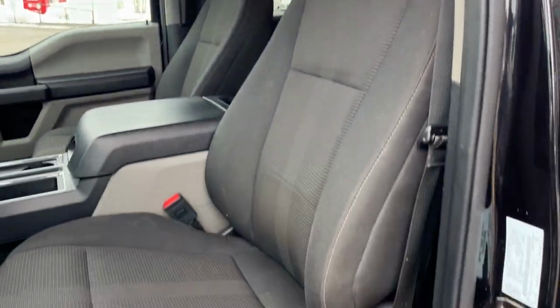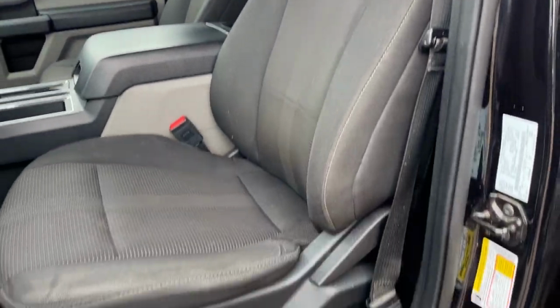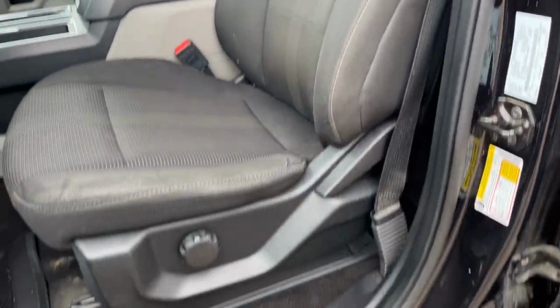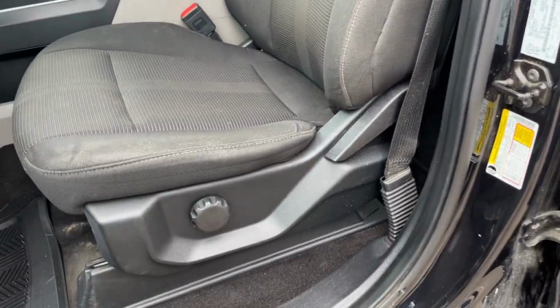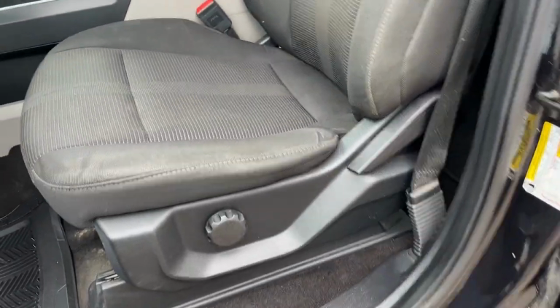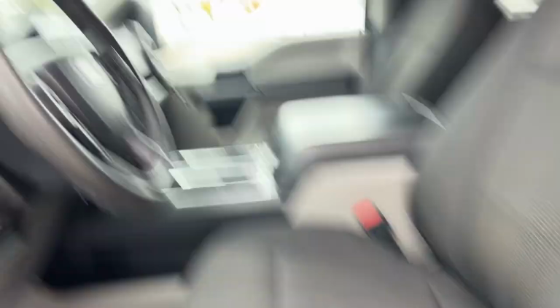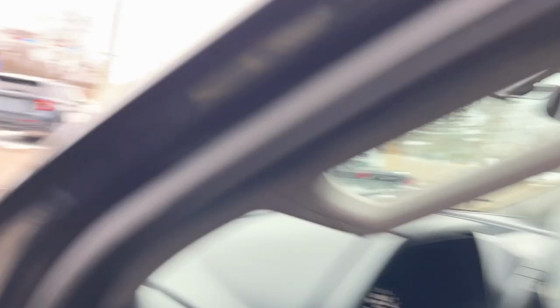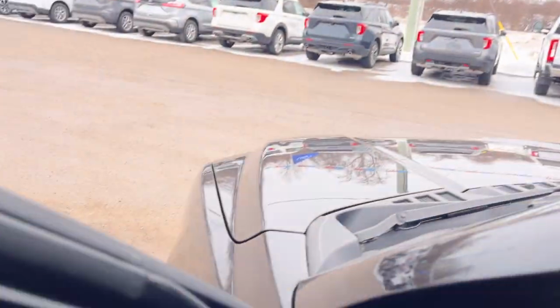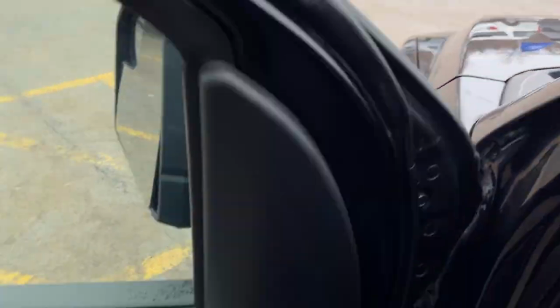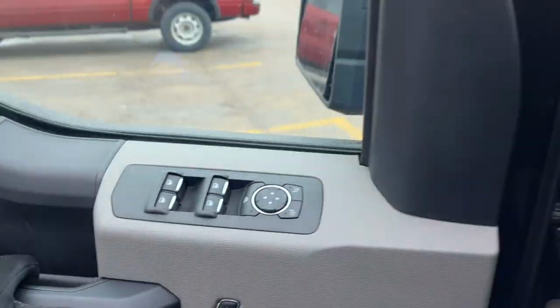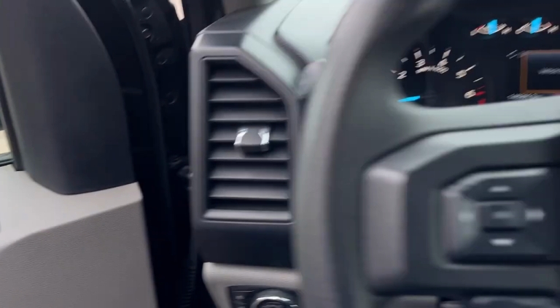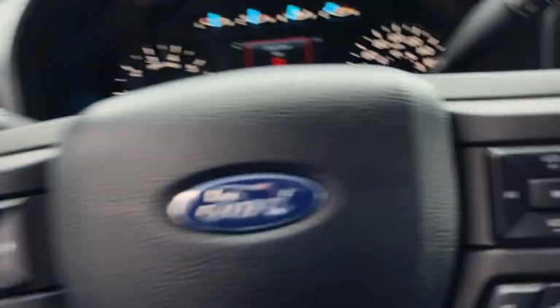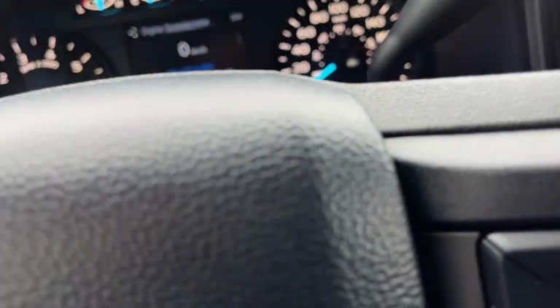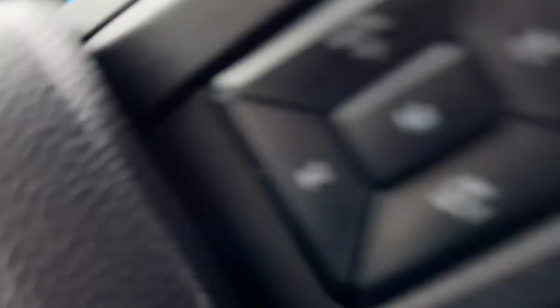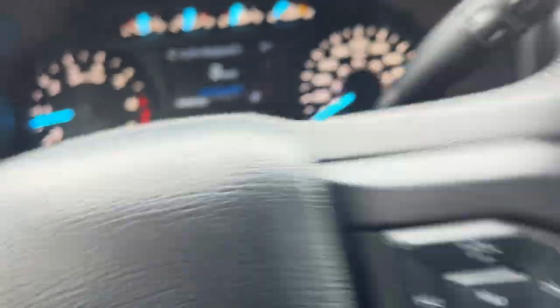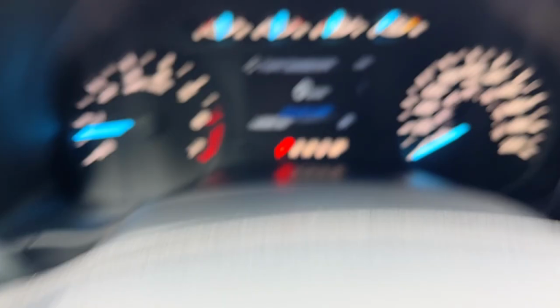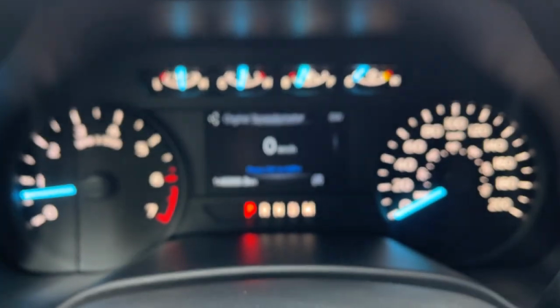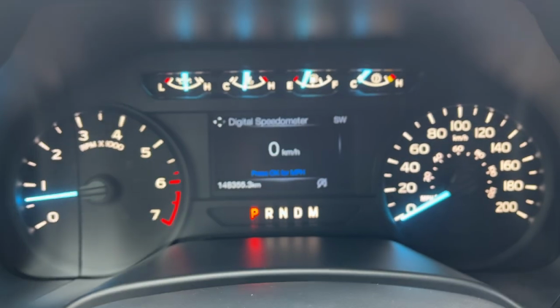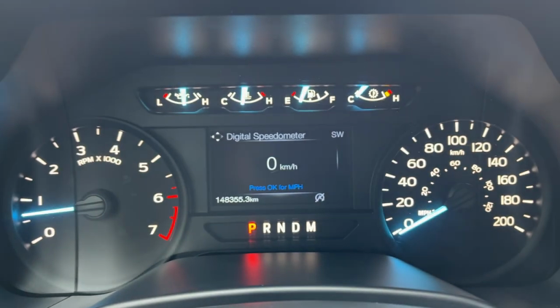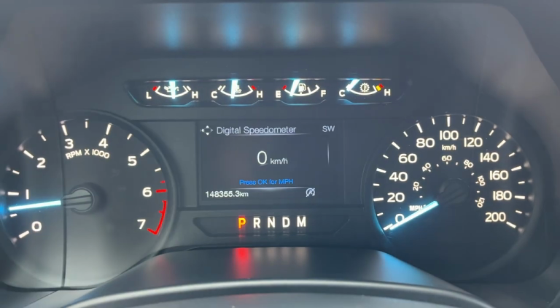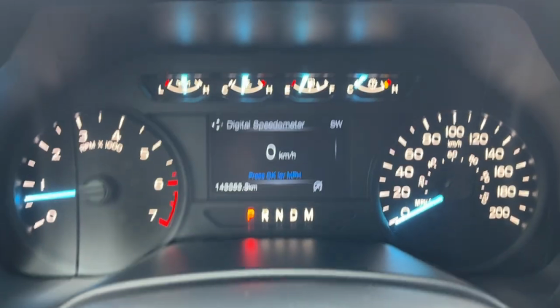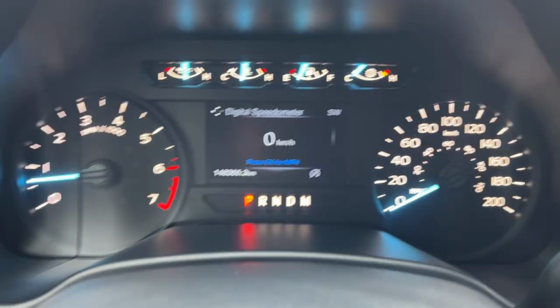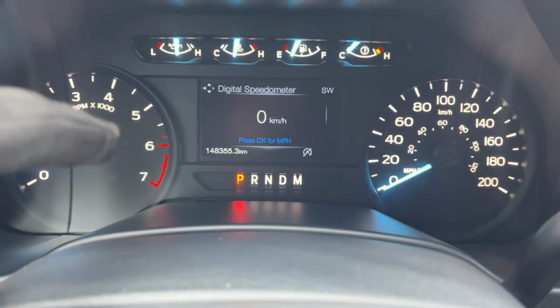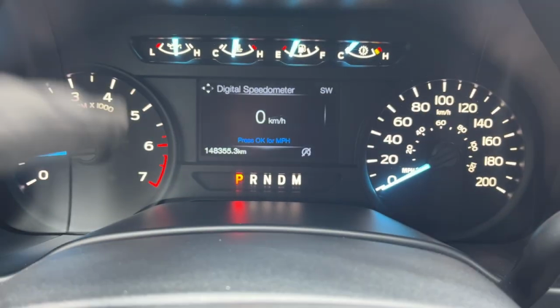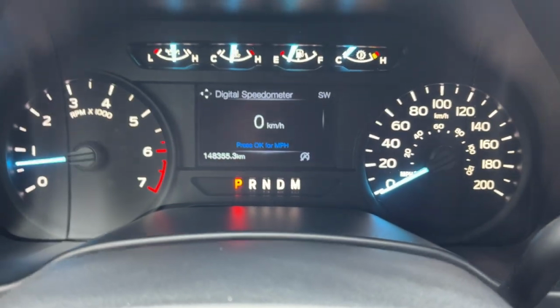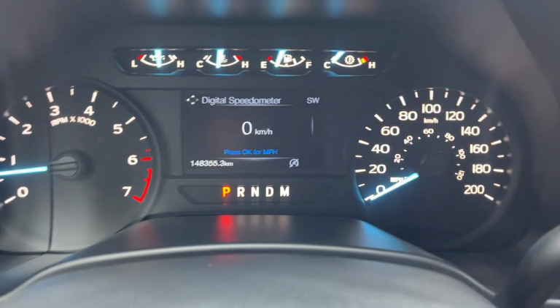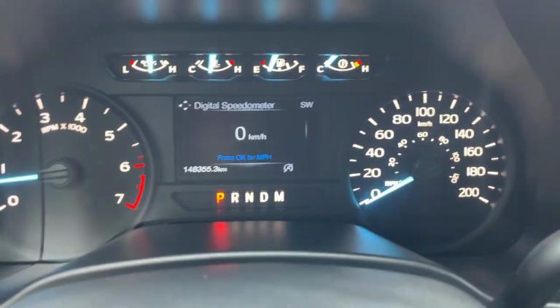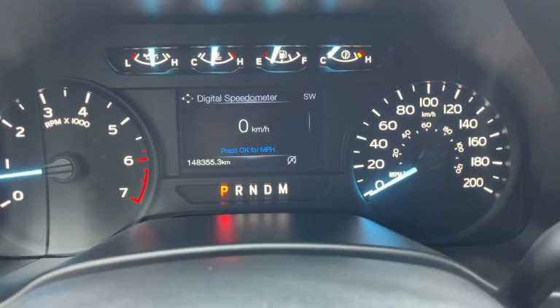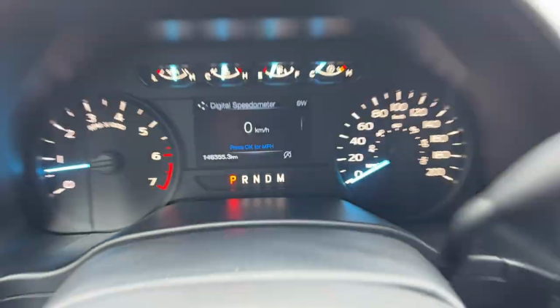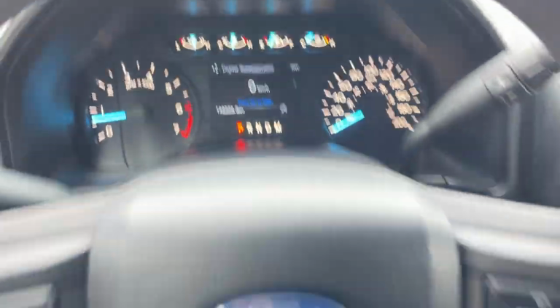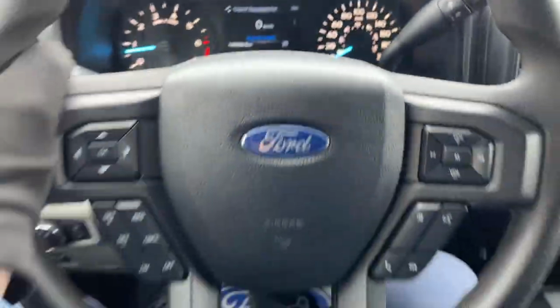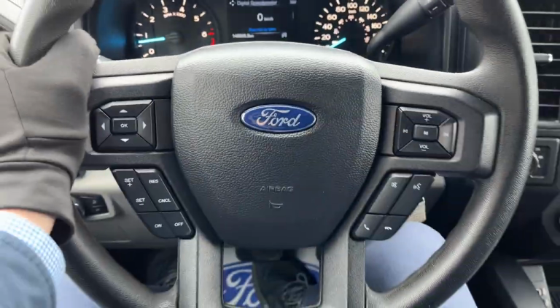The driver's seat does have a manual lumbar adjustment. Stepping into the vehicle, you do have a customizable four-inch digital display, and as you can see, this vehicle only has 148,000 kilometers on it.